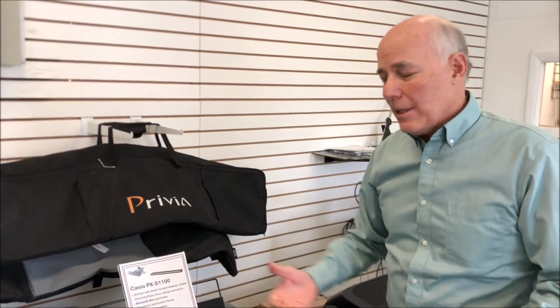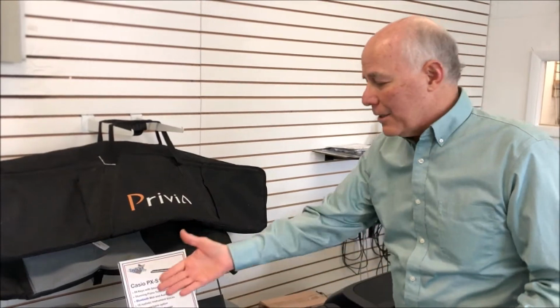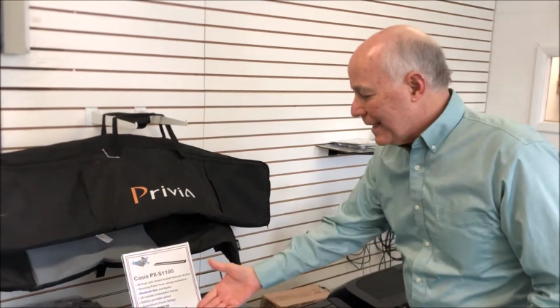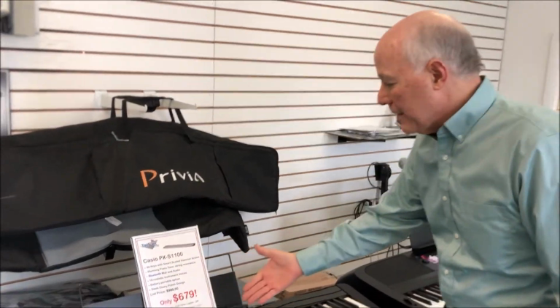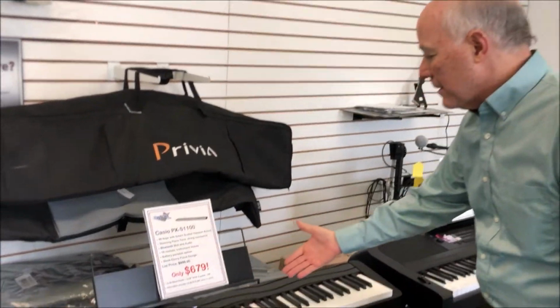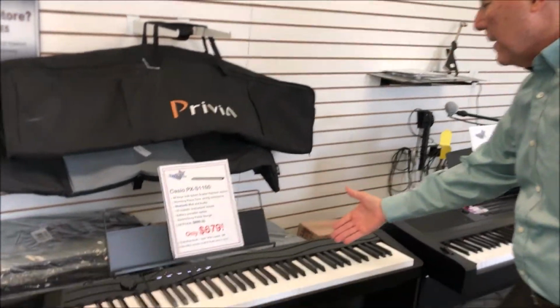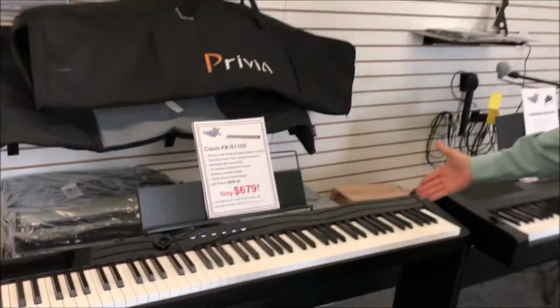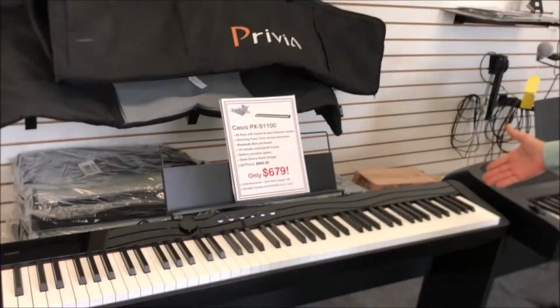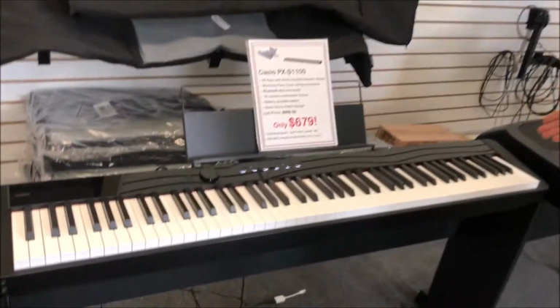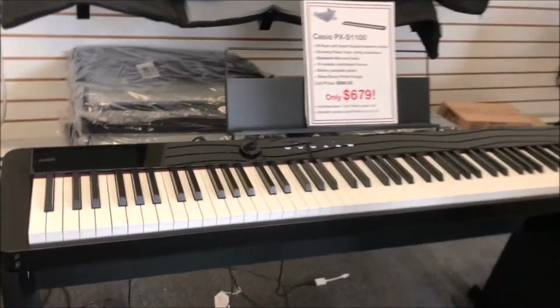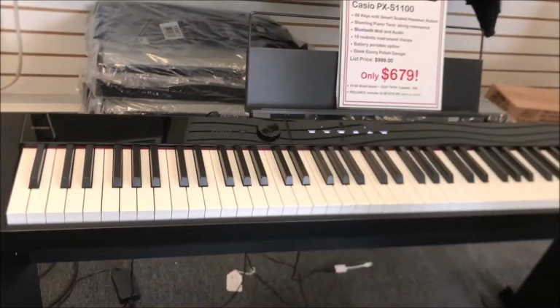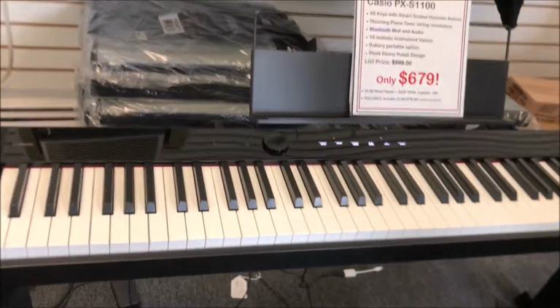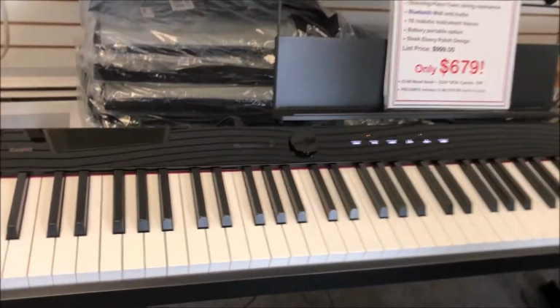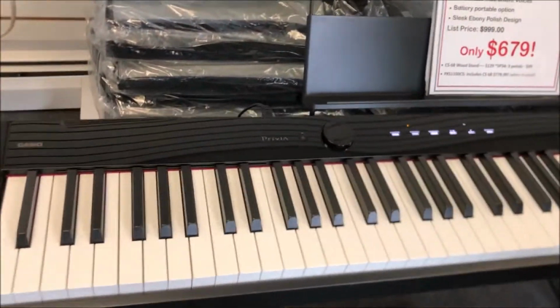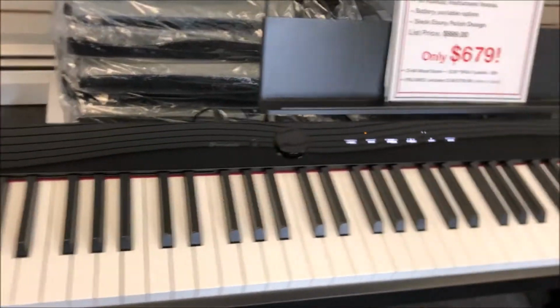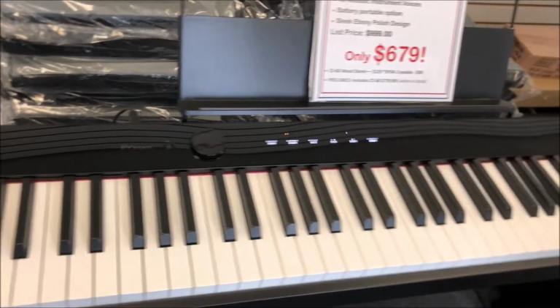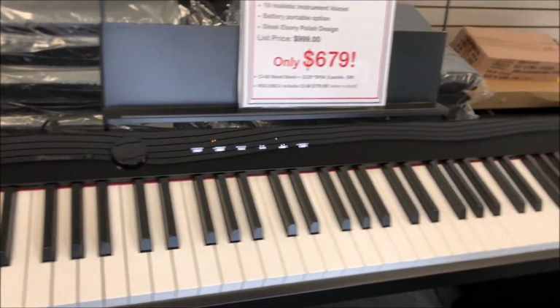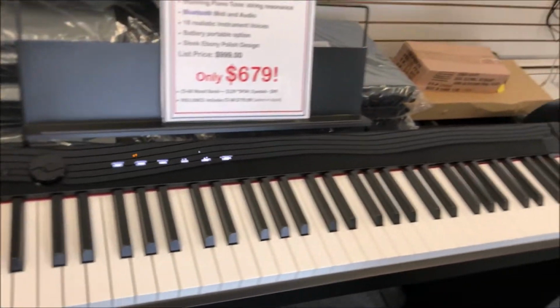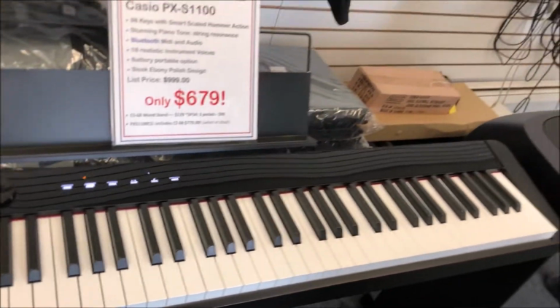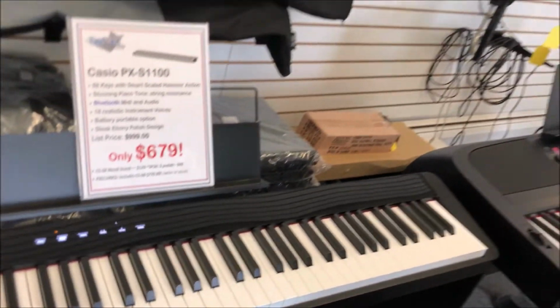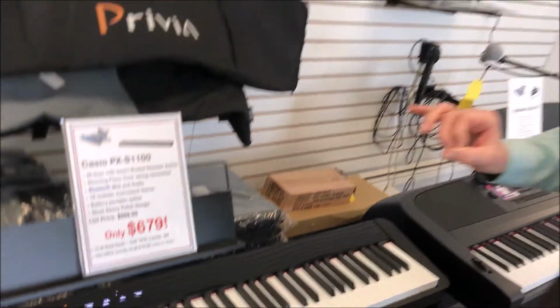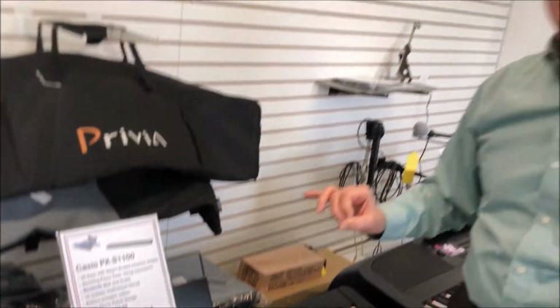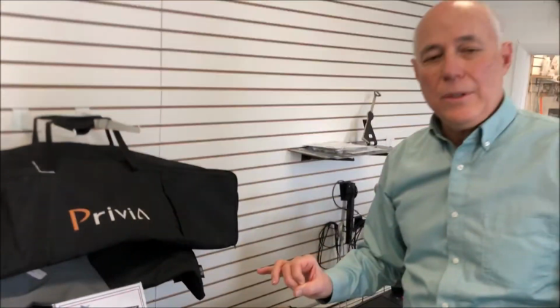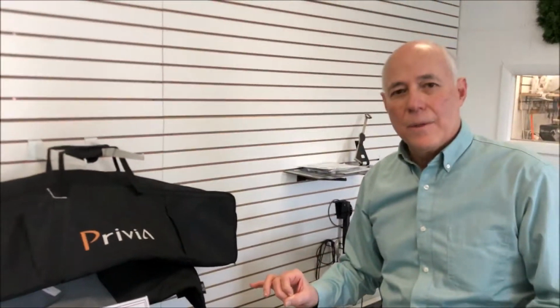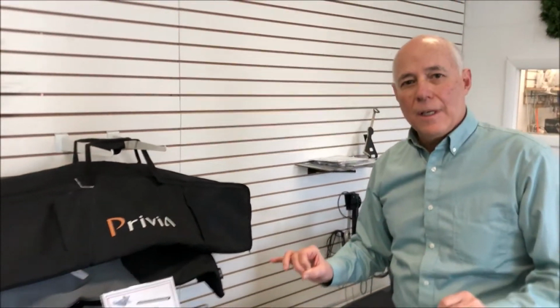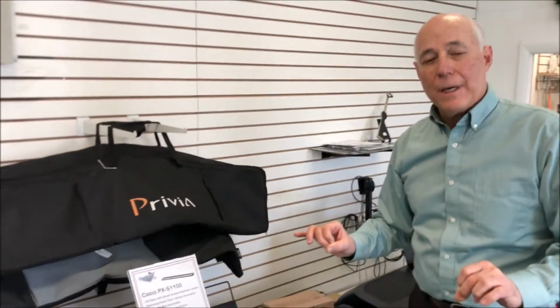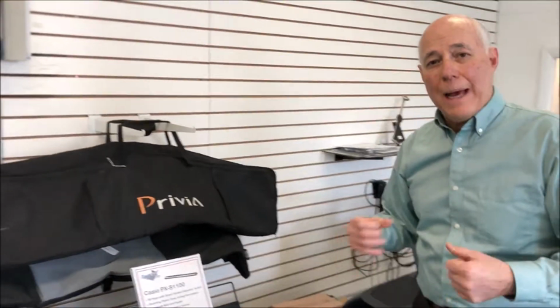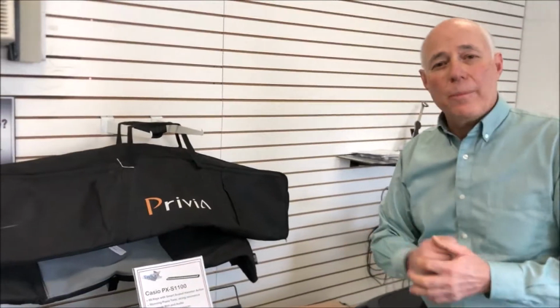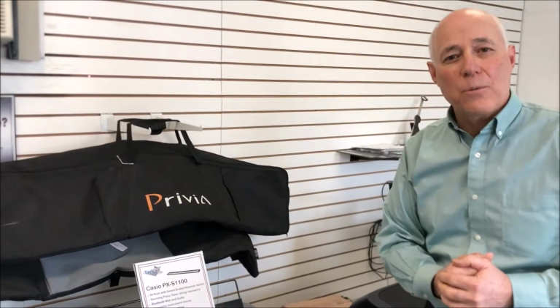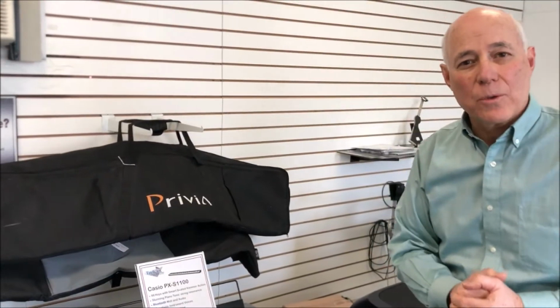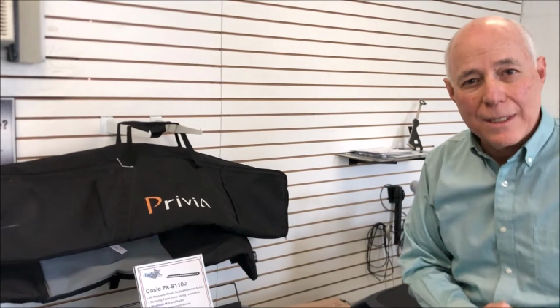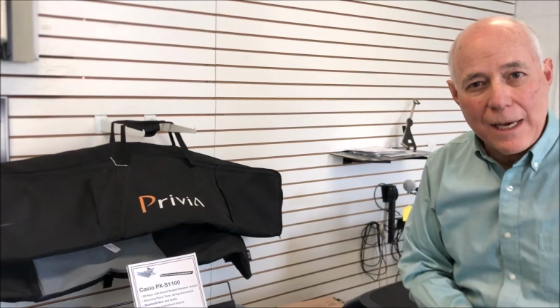Look how sleek it is — that nice high gloss black finish off the stand. It's very slim and trim and very, very portable, but it's power-packed with some great sound.